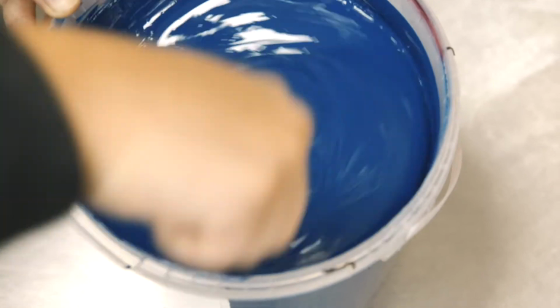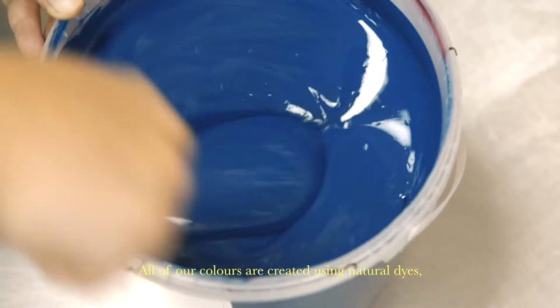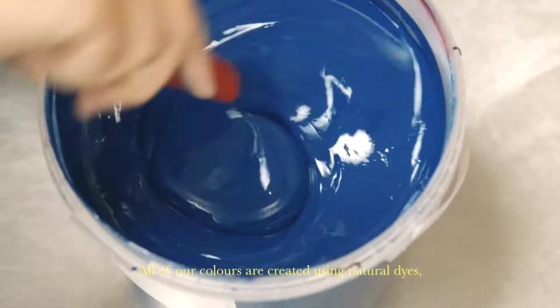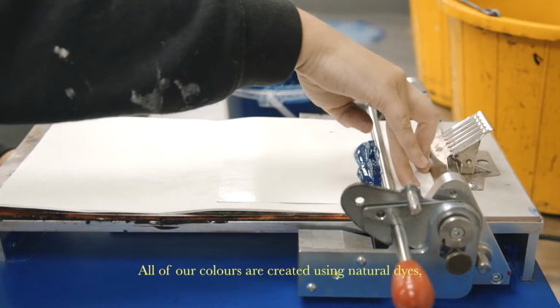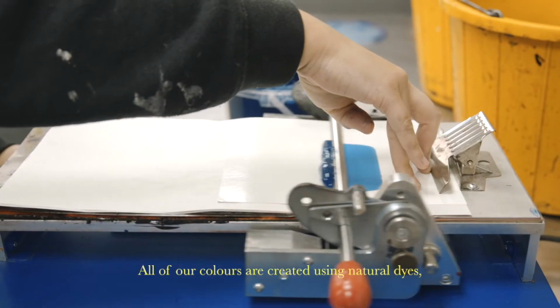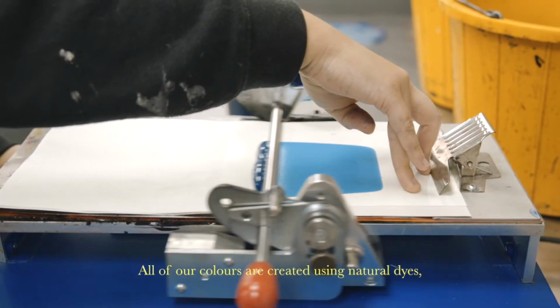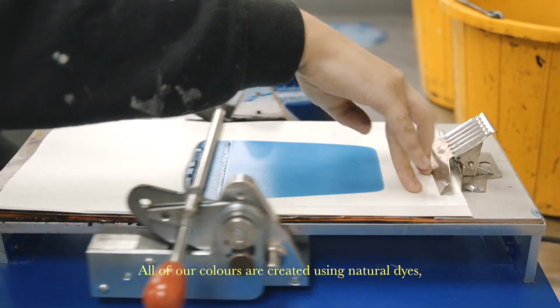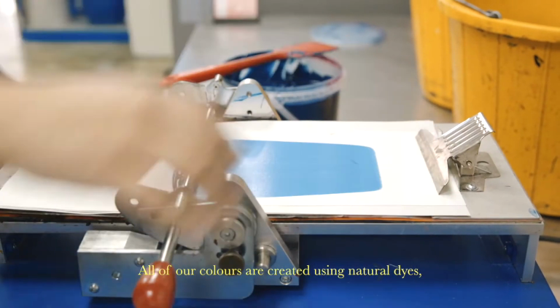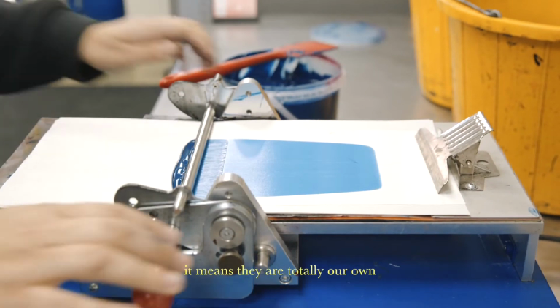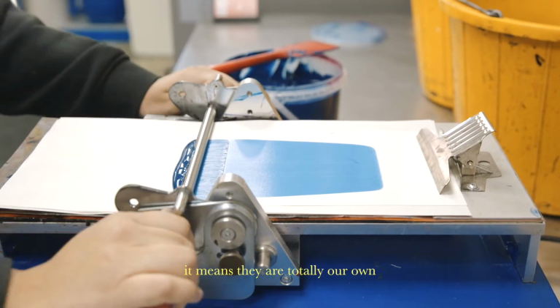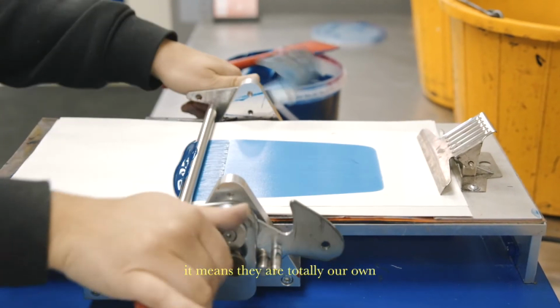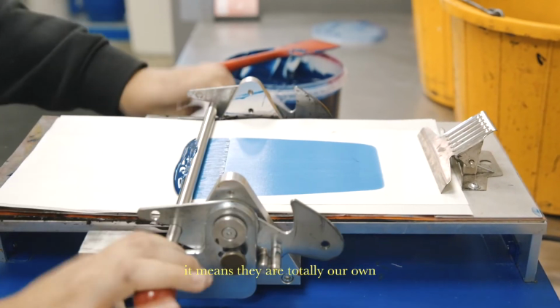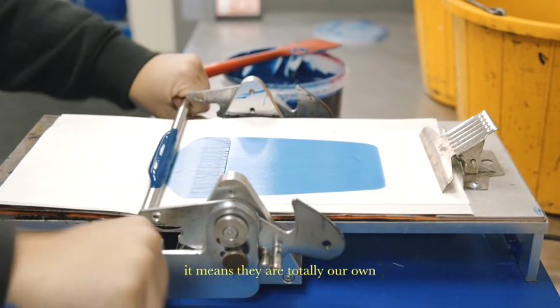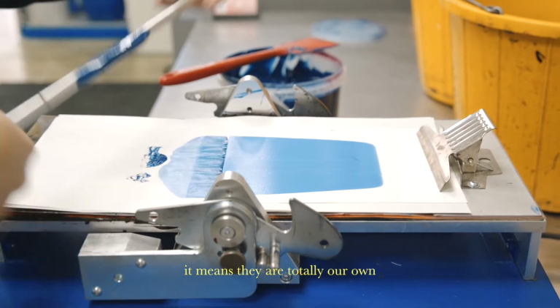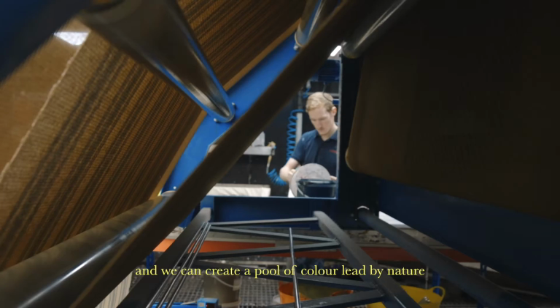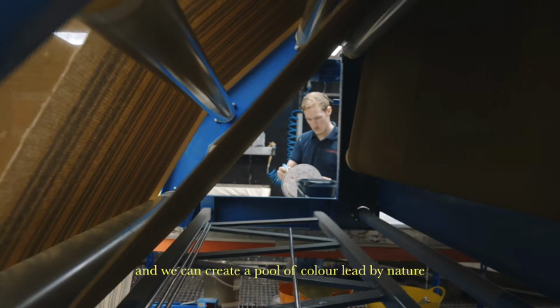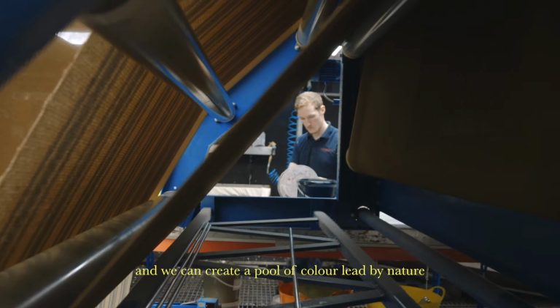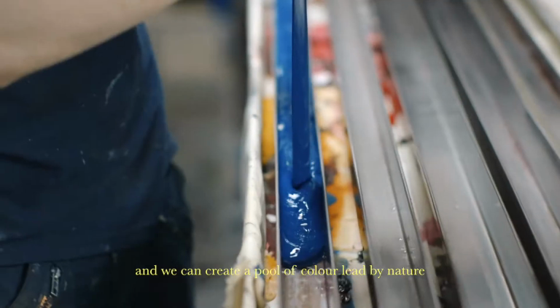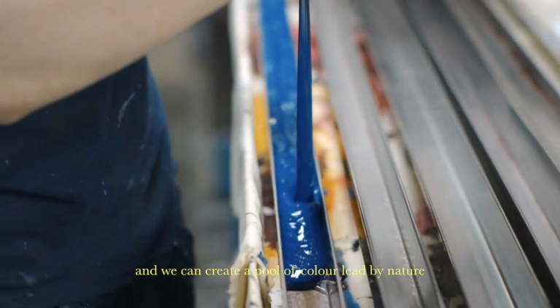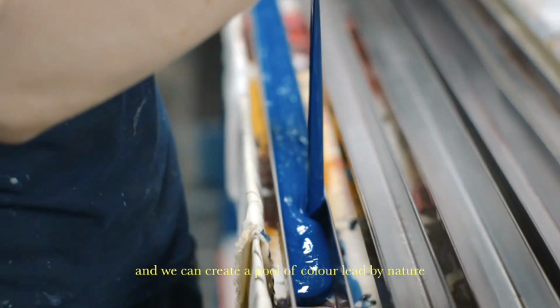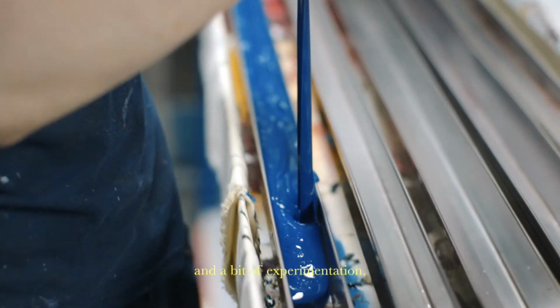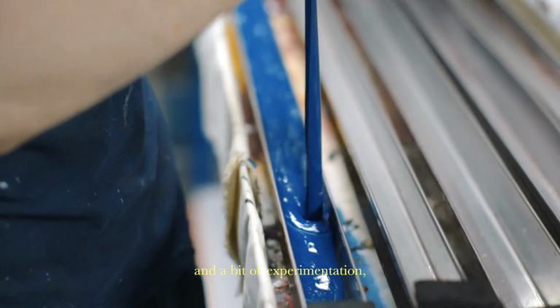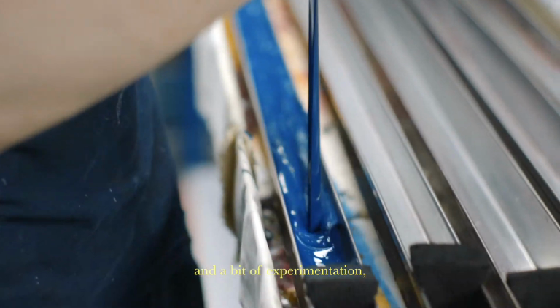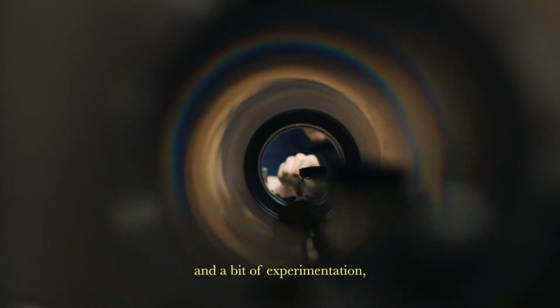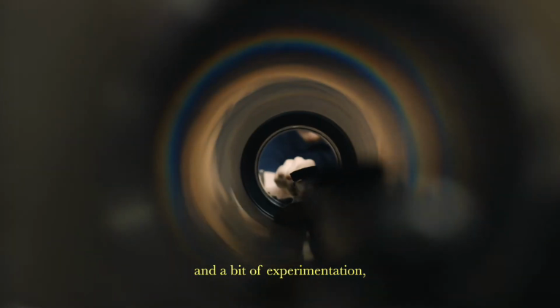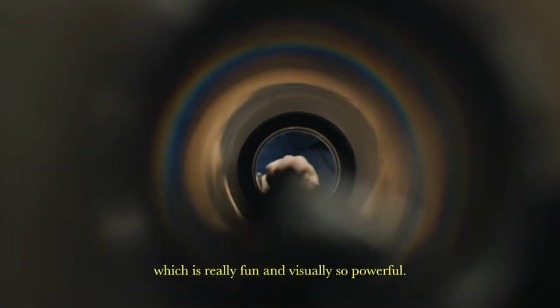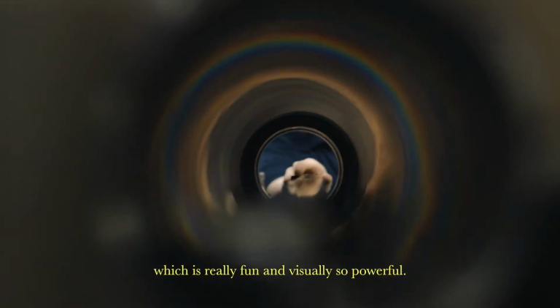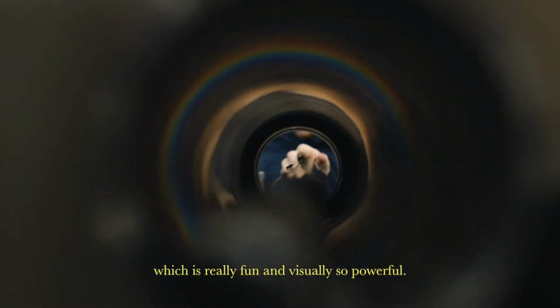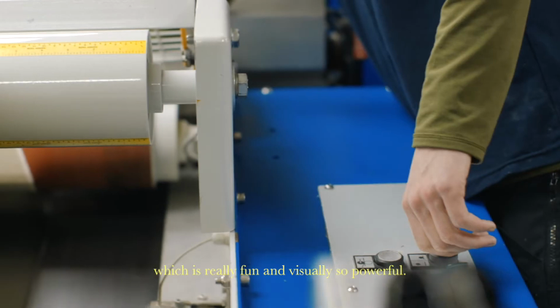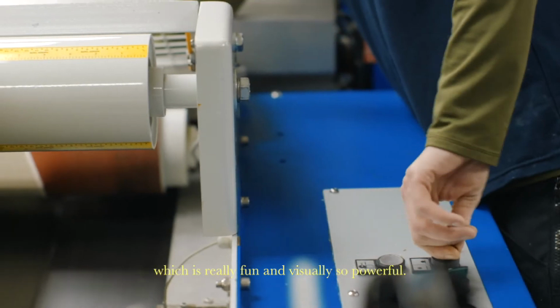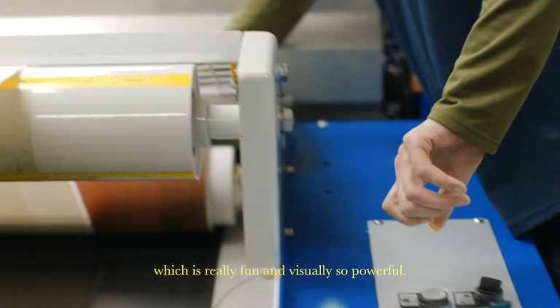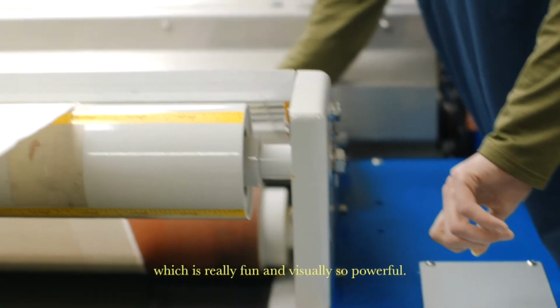All of our colours are created using natural dyes. It means they're totally our own and we can create a pool of colour led by nature and a bit of experimentation, which is really fun and visually so powerful.